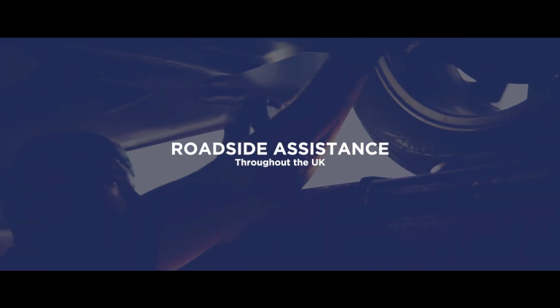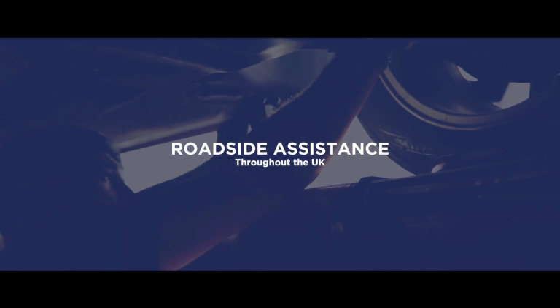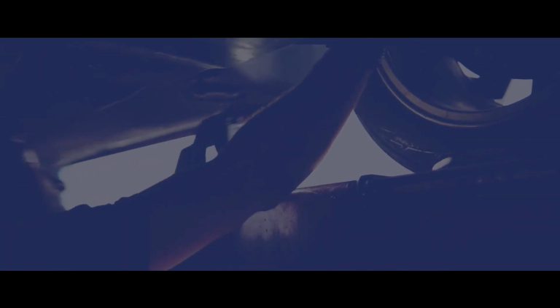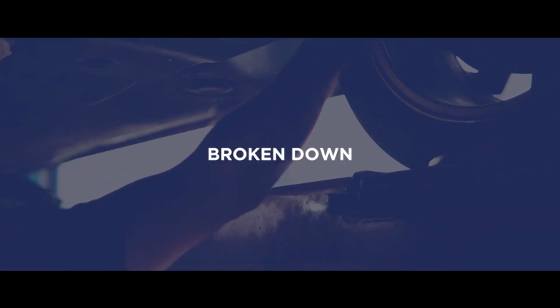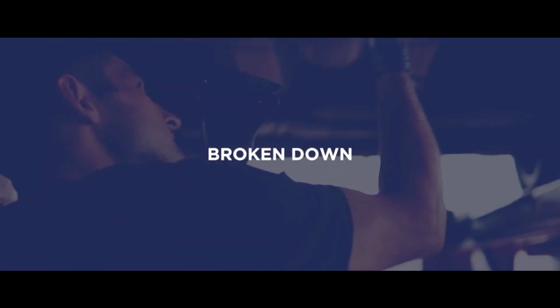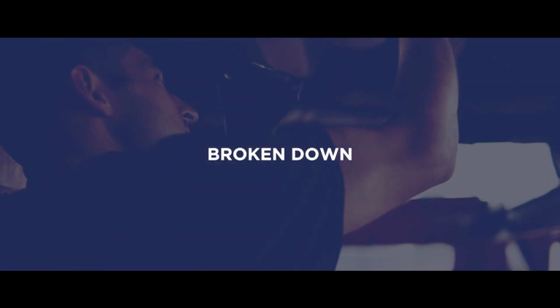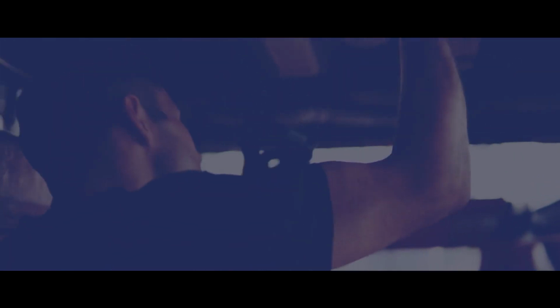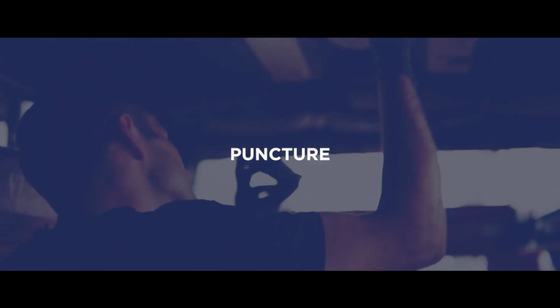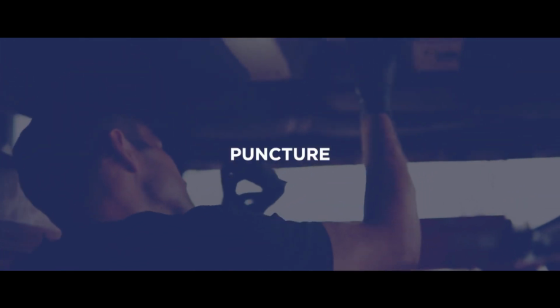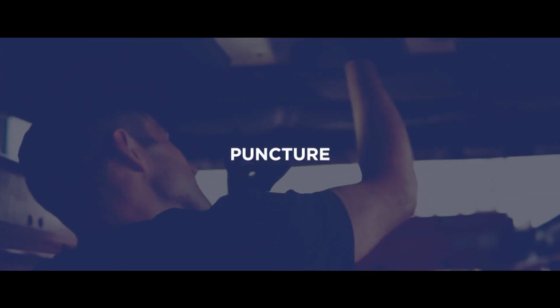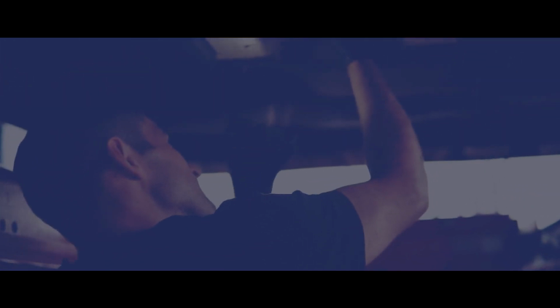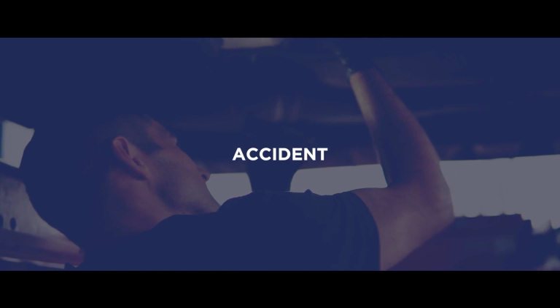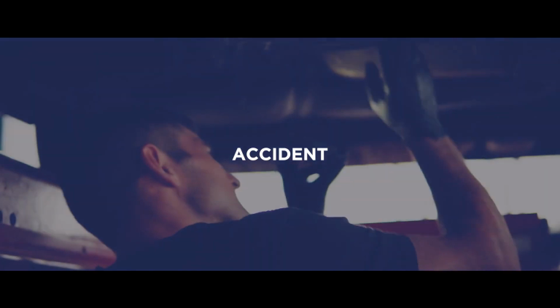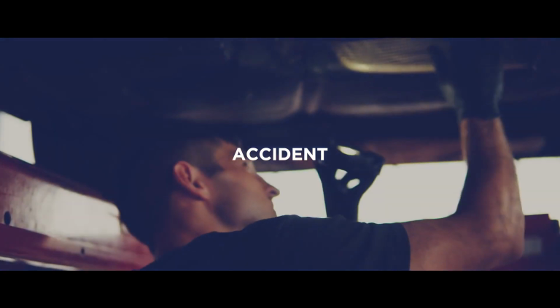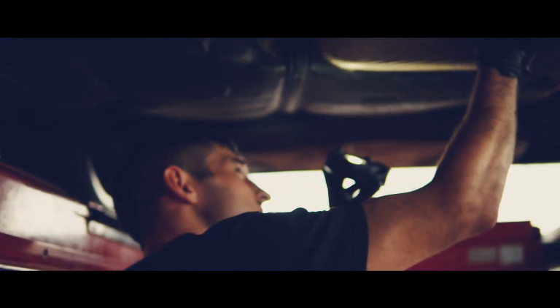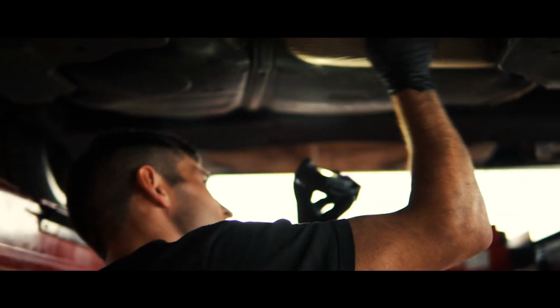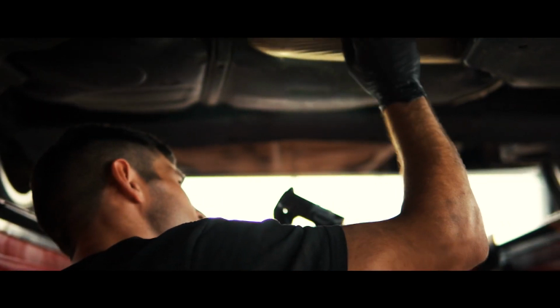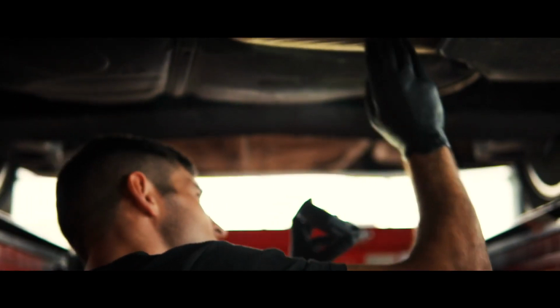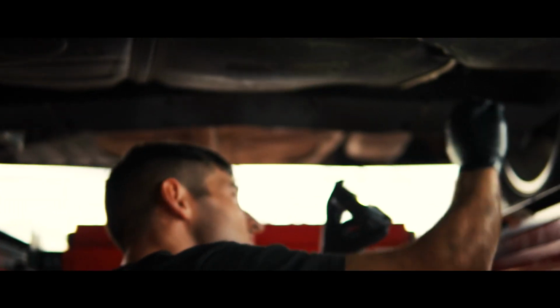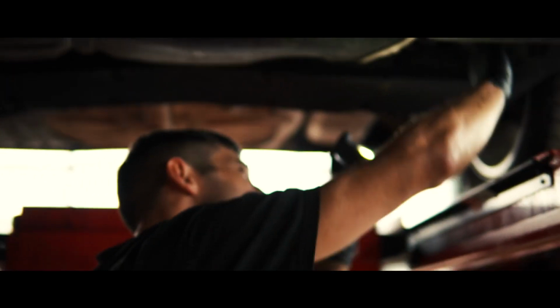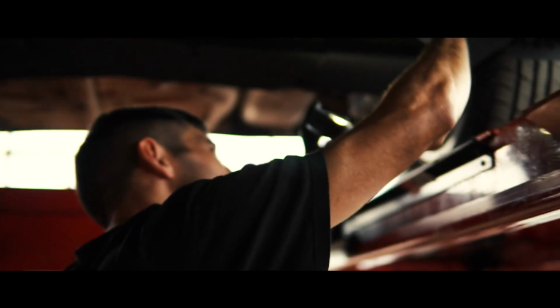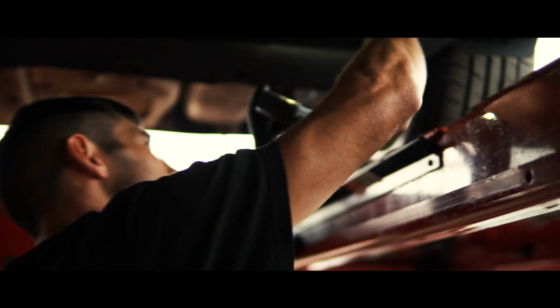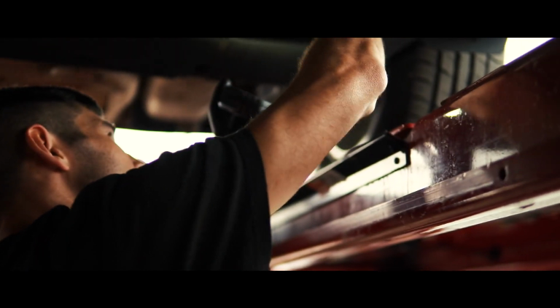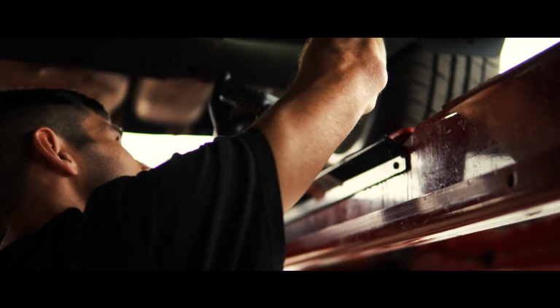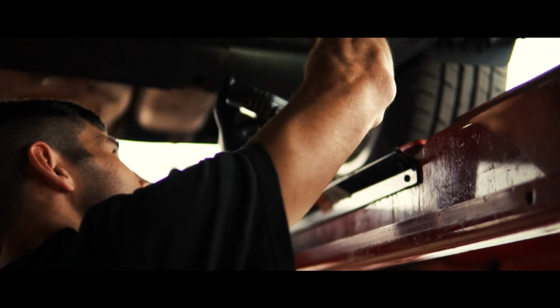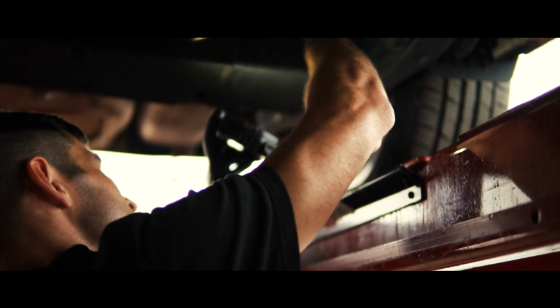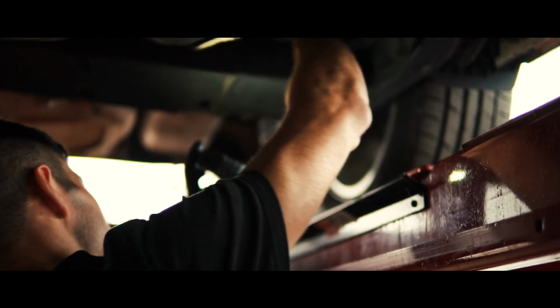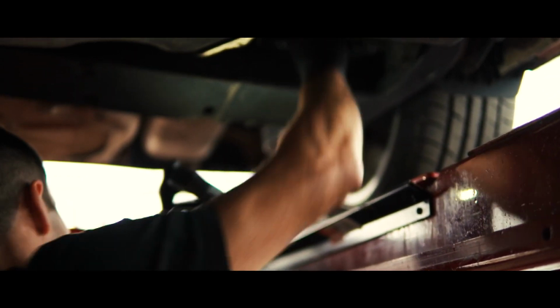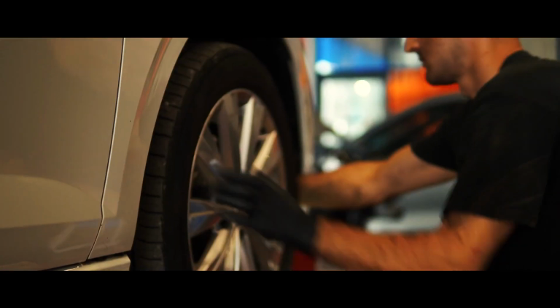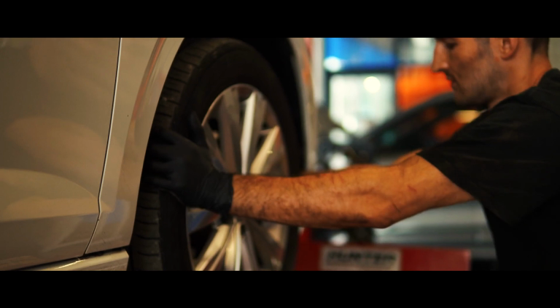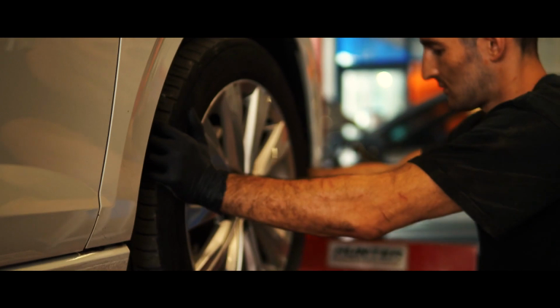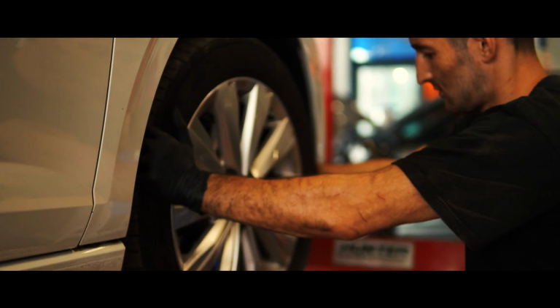When you've broken down, had a puncture or been in an accident, it works seamlessly alongside your warranty, ensuring that you have assistance nationwide.